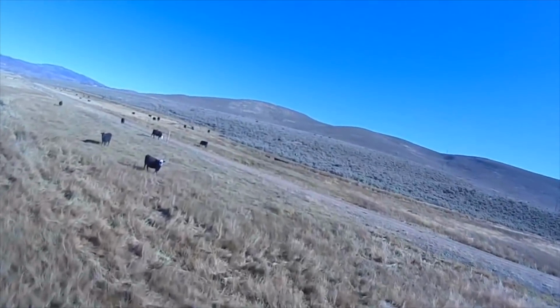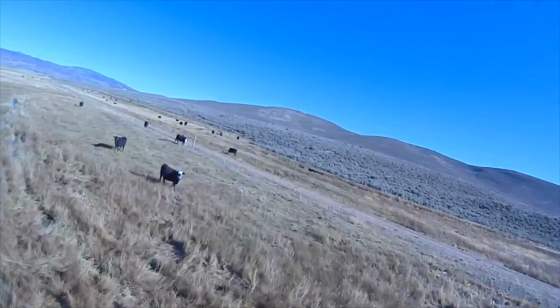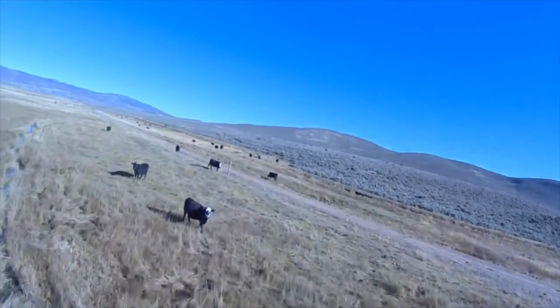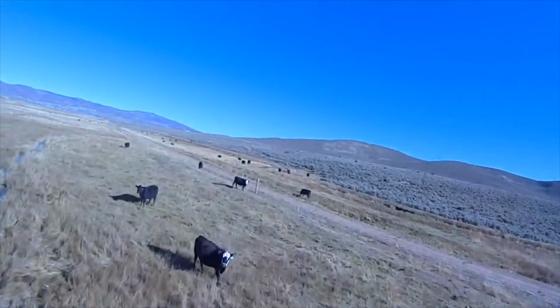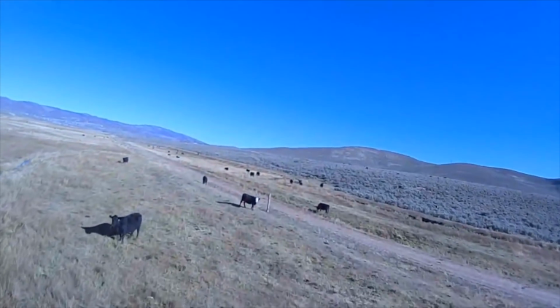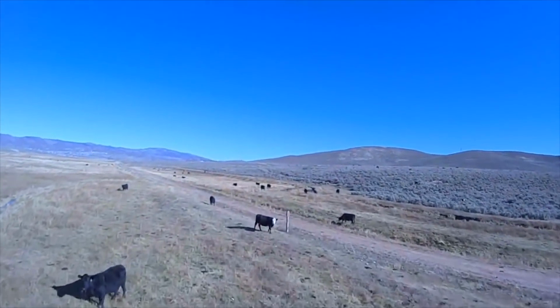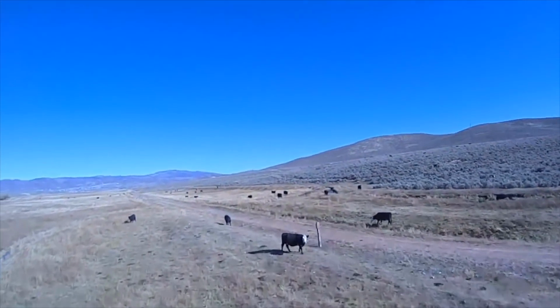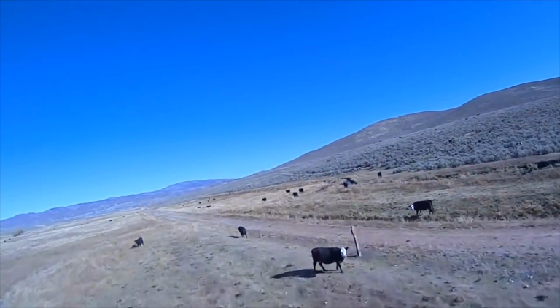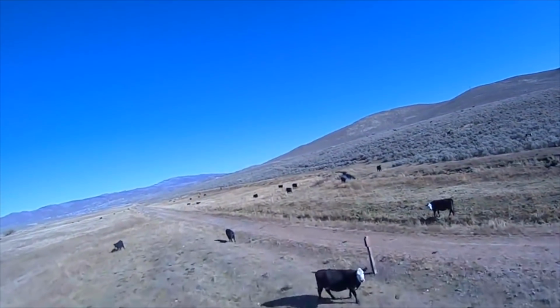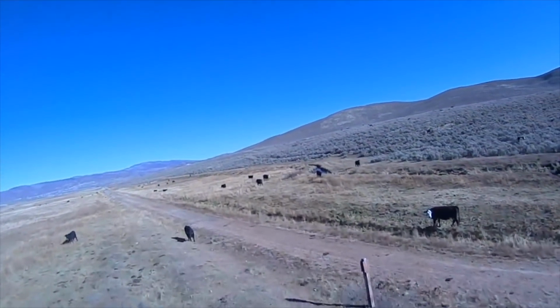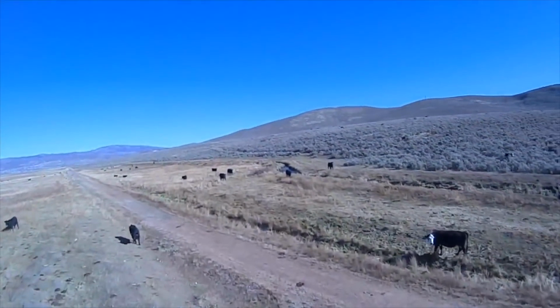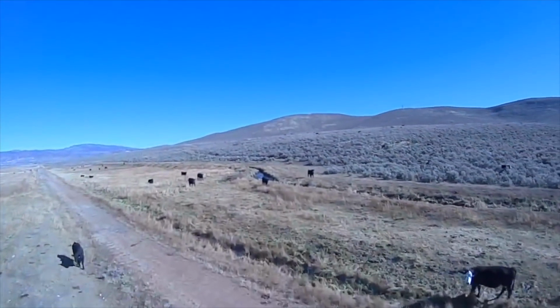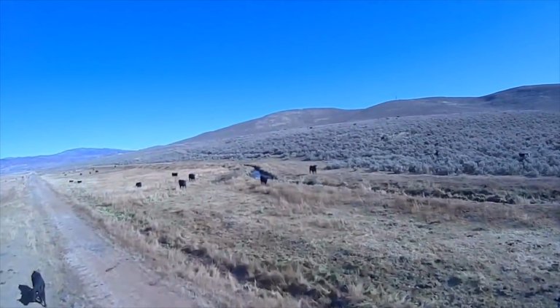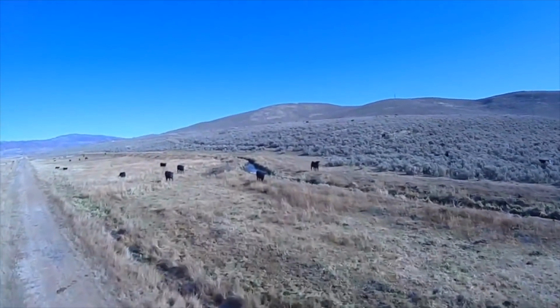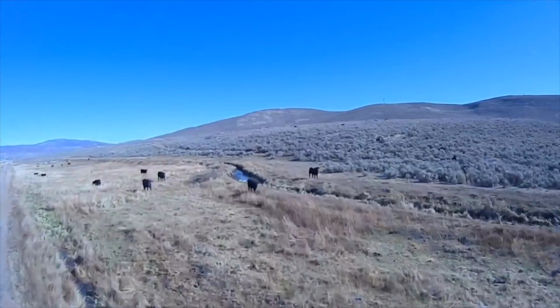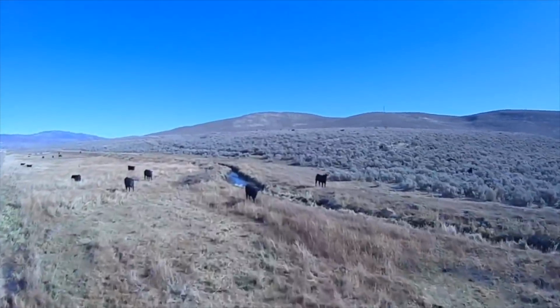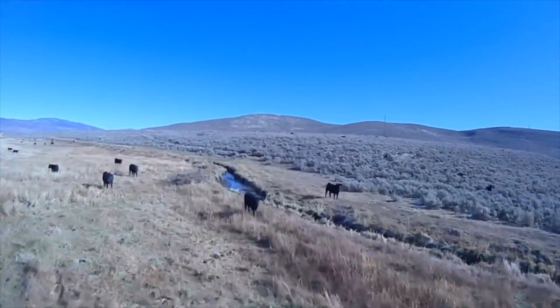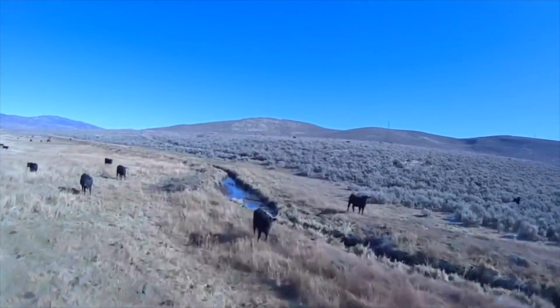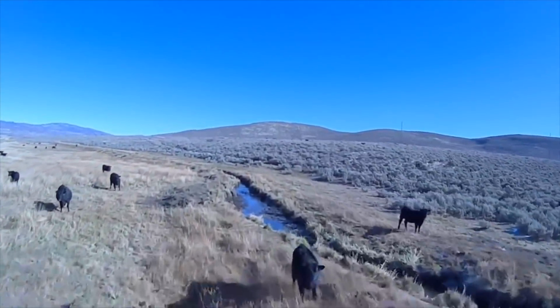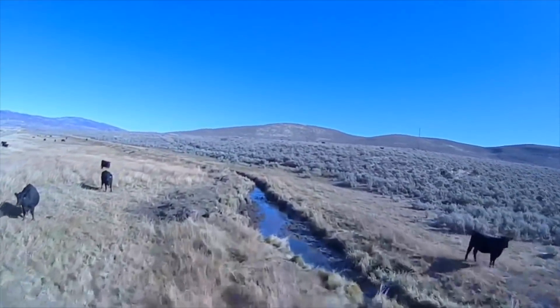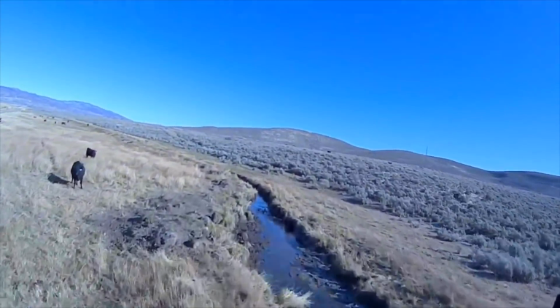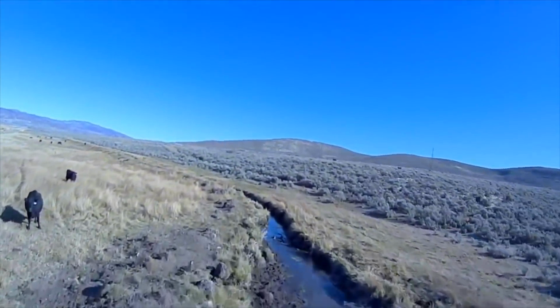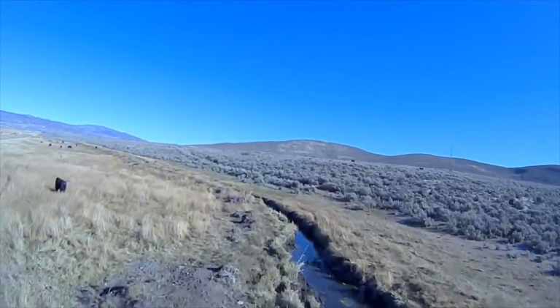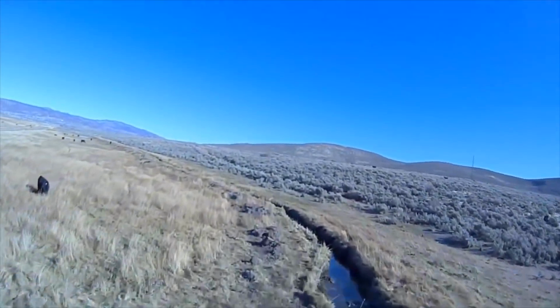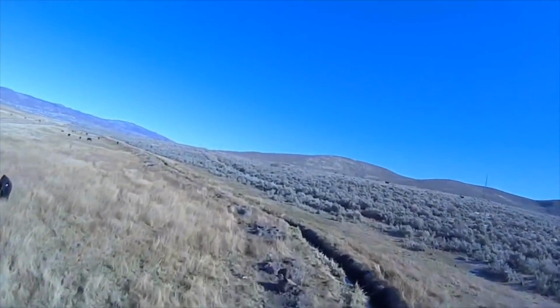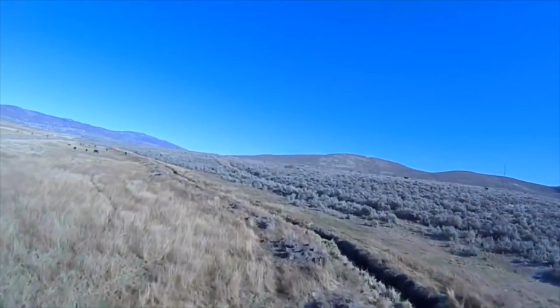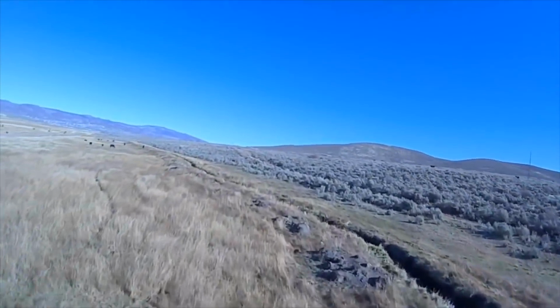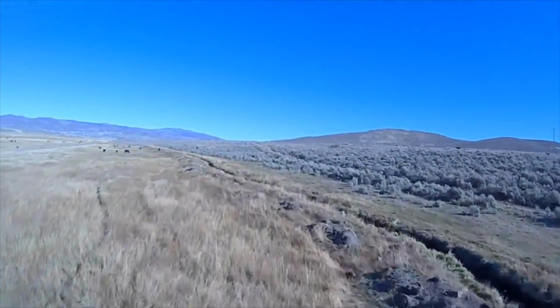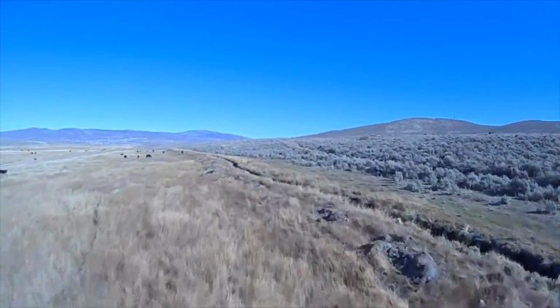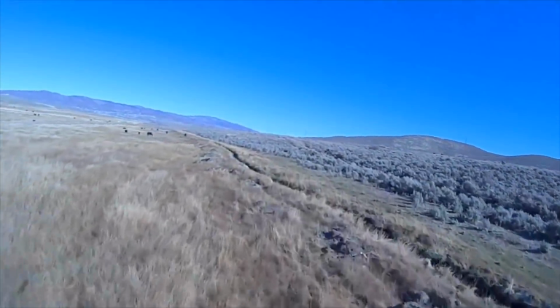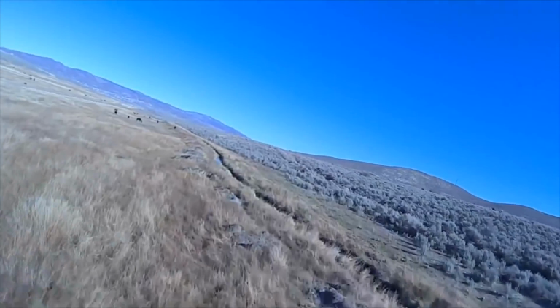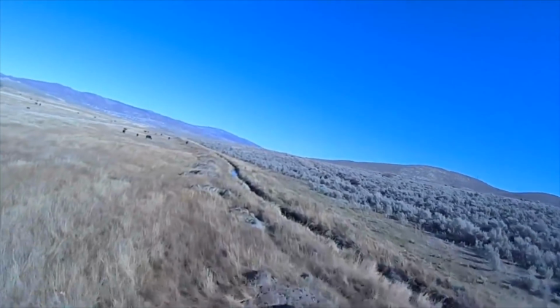However, I was pleasantly surprised that the system worked perfectly. I was using 2.4GHz for RC control so I wasn't able to go very far, but I did go a few hundred yards out and the video link was flawless.